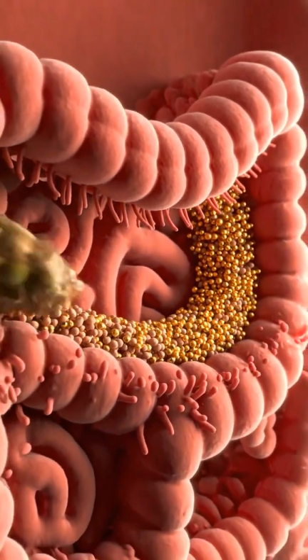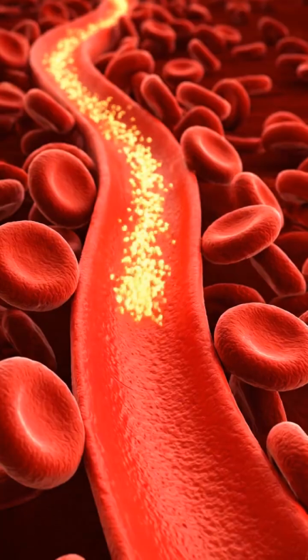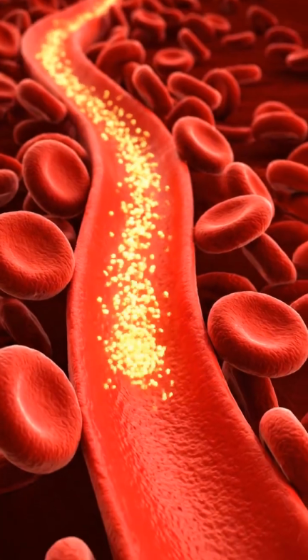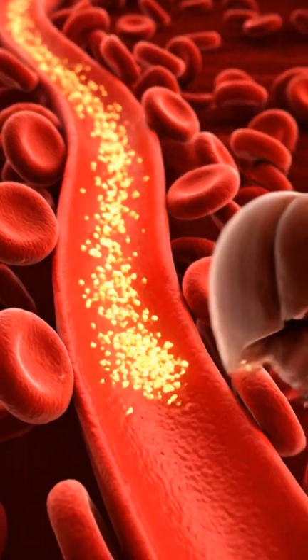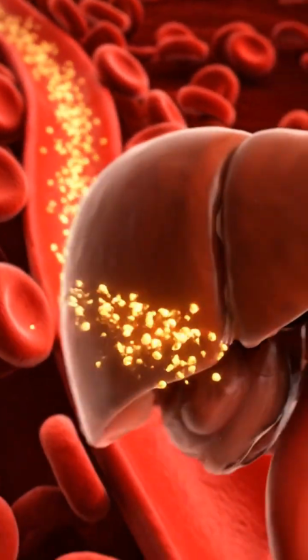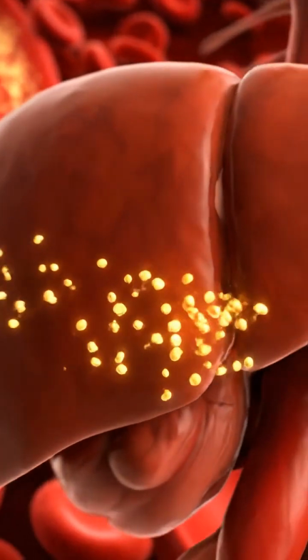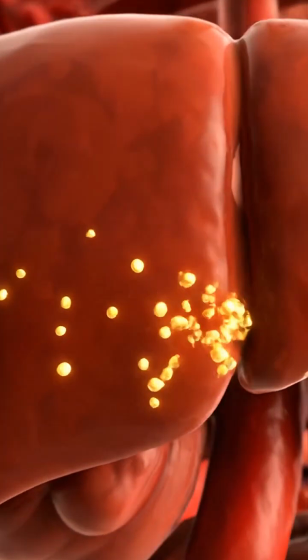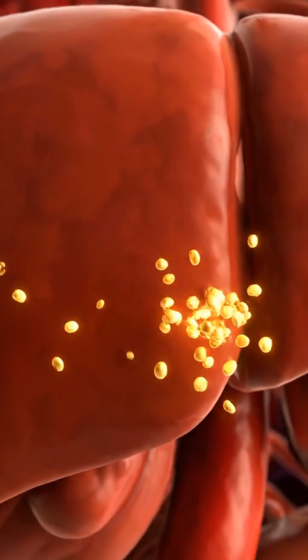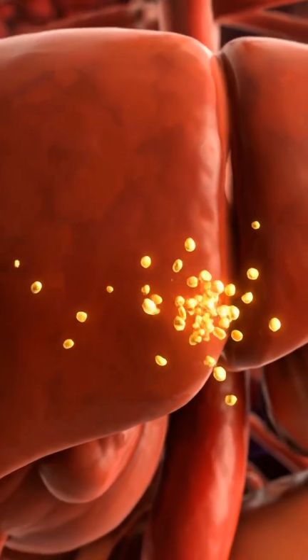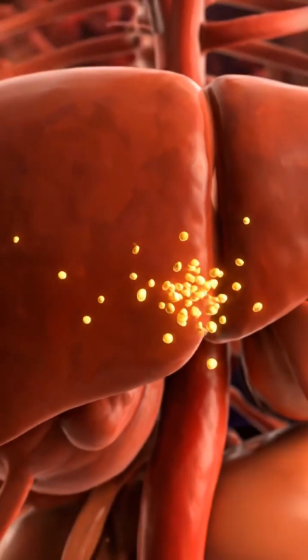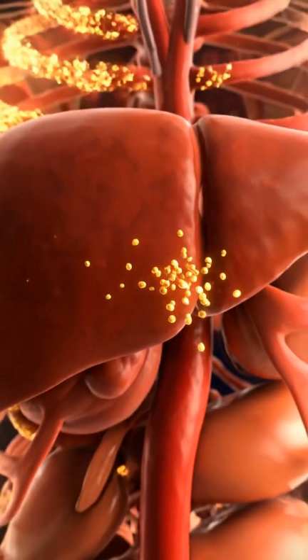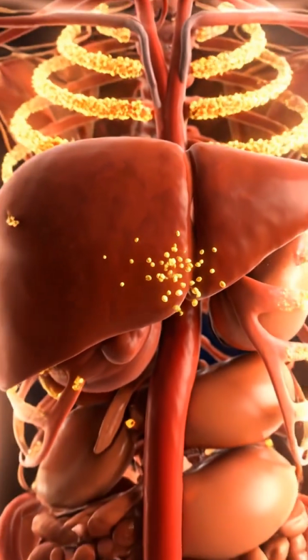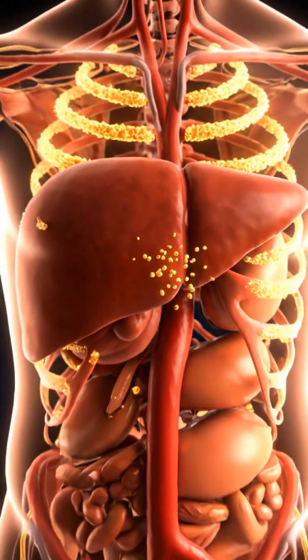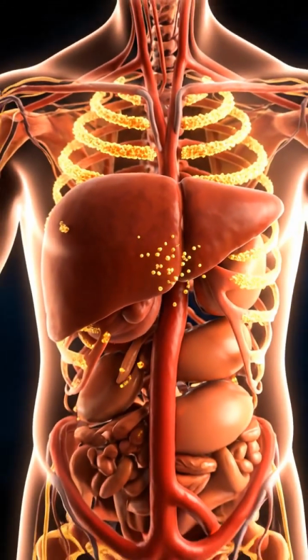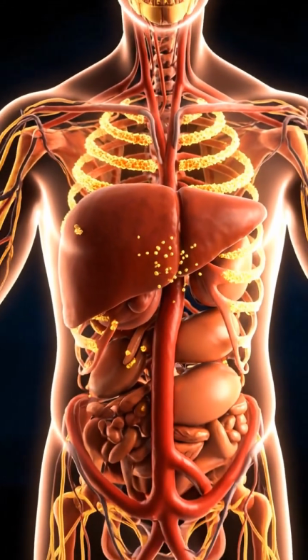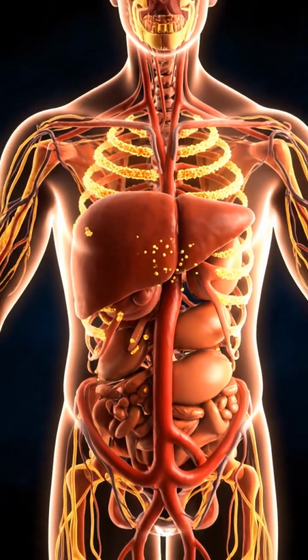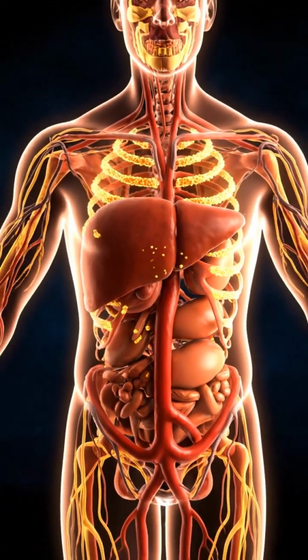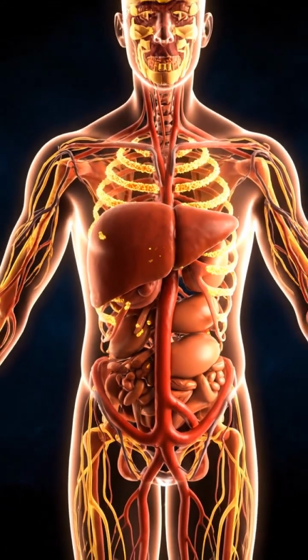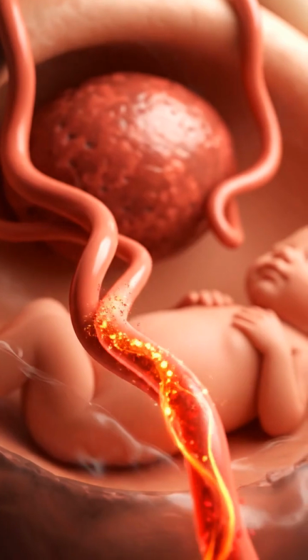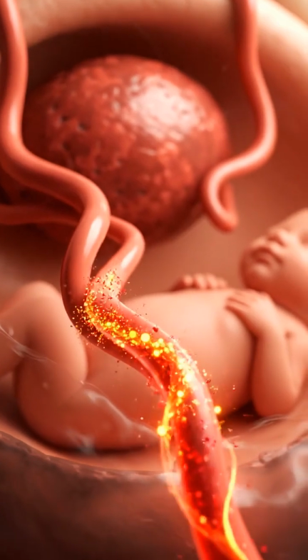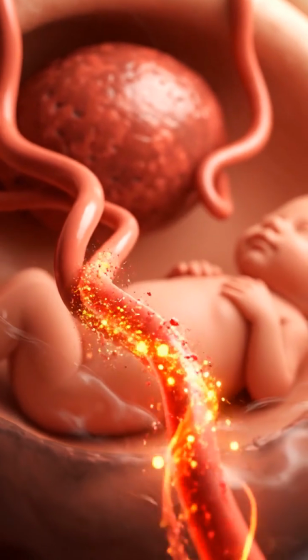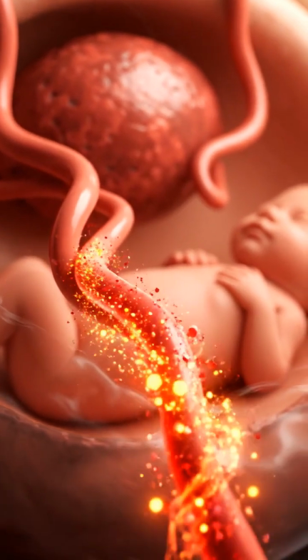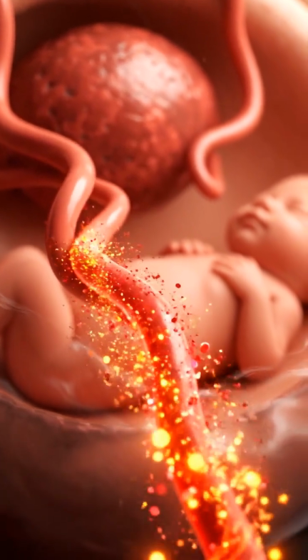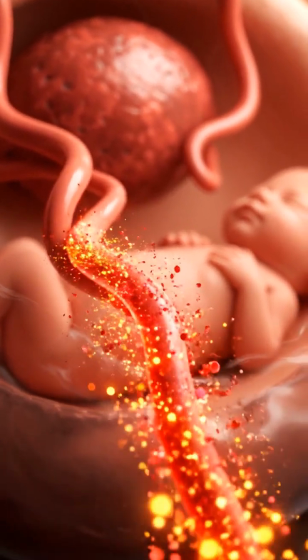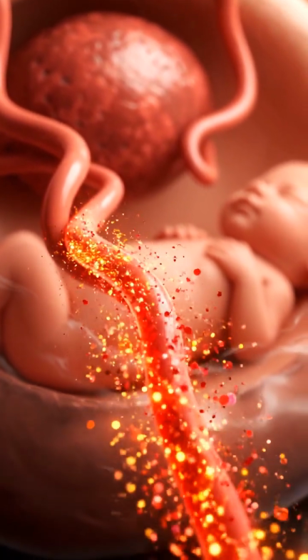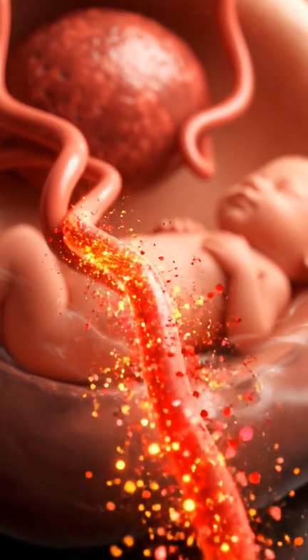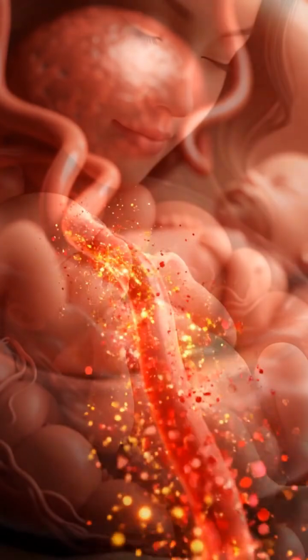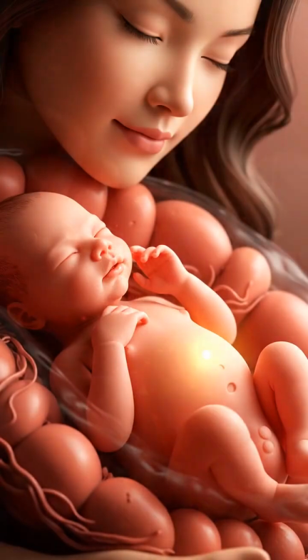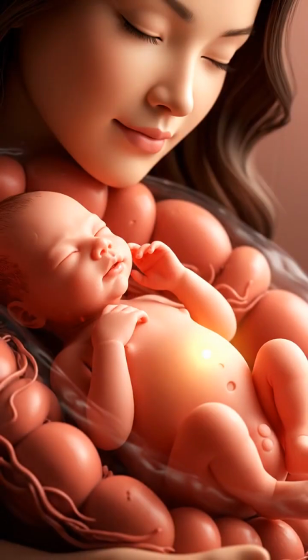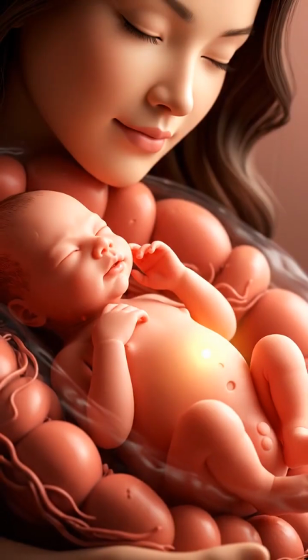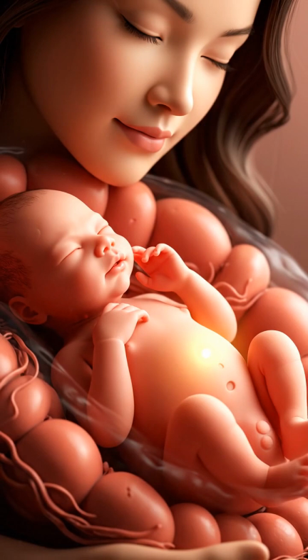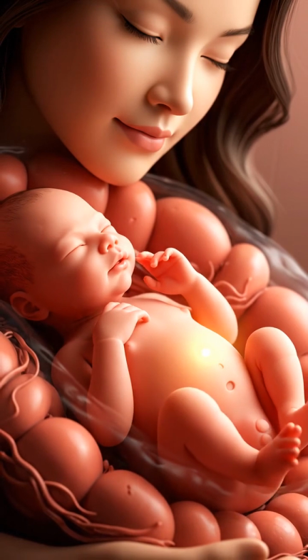Natural sugars from the apple enter the bloodstream gradually, providing steady energy without sudden spikes. Vitamins and fluids pass through the placenta, supporting healthy growth and development of the baby.